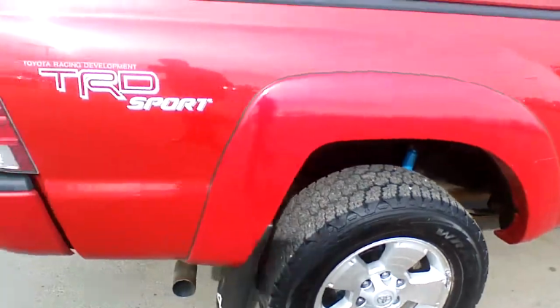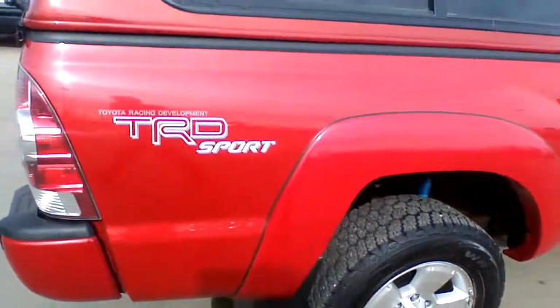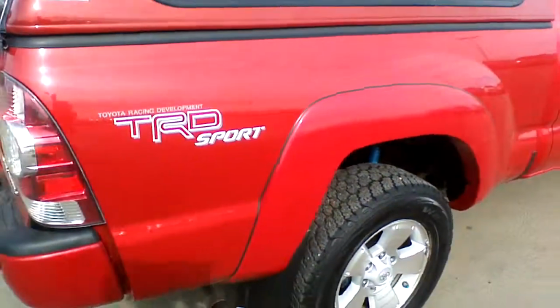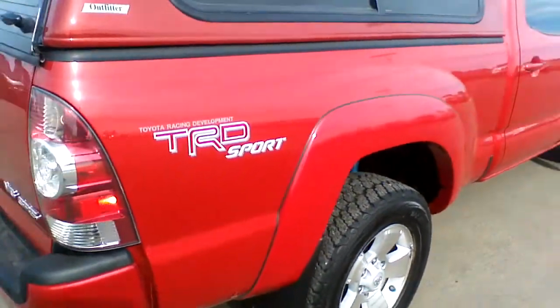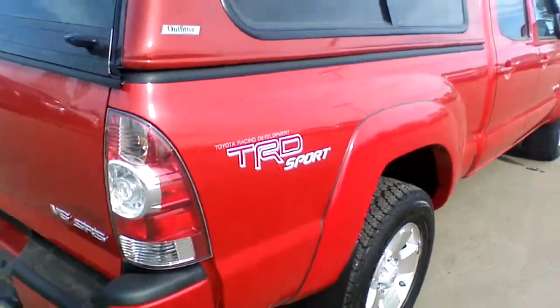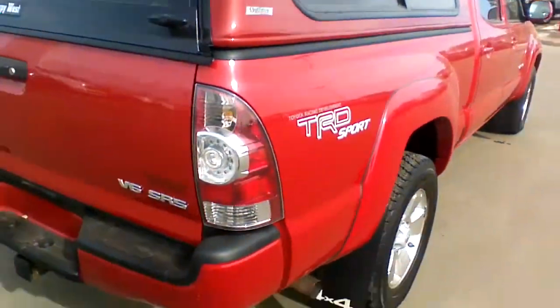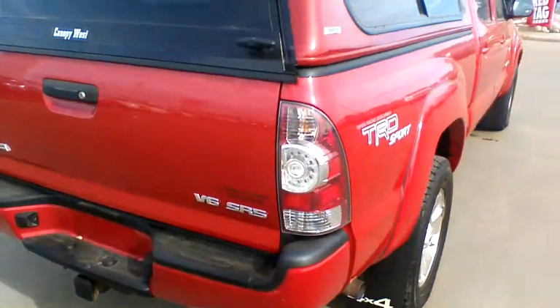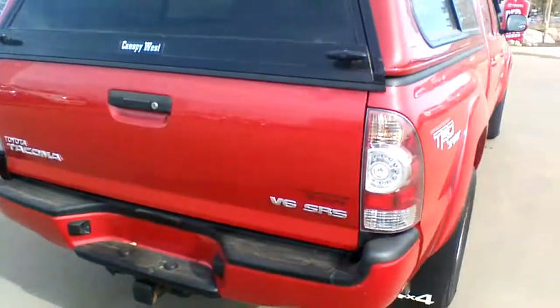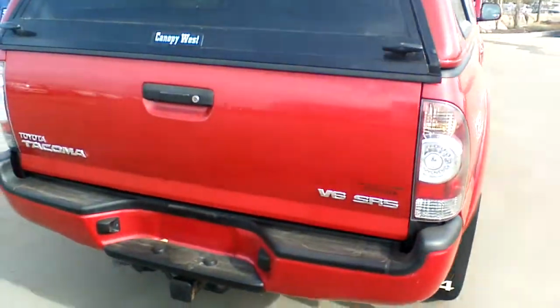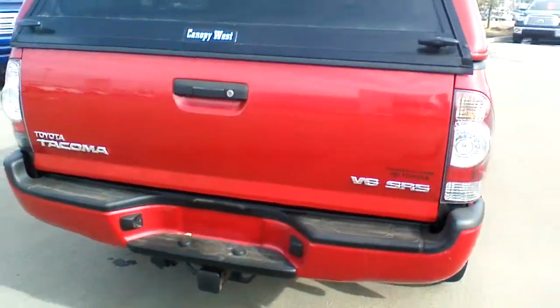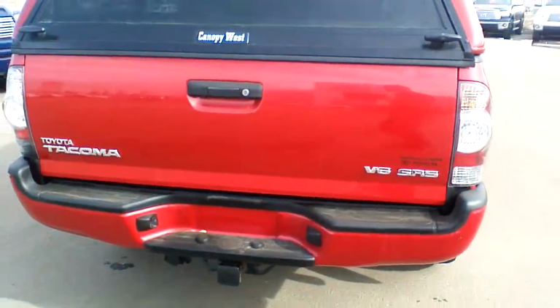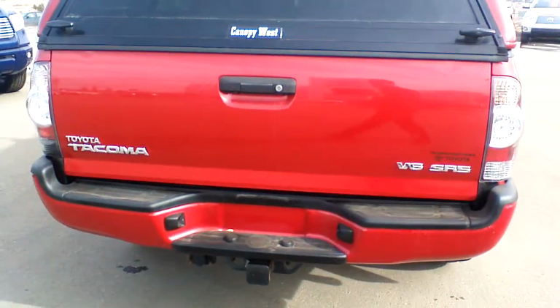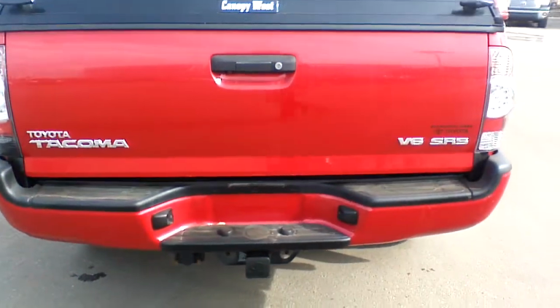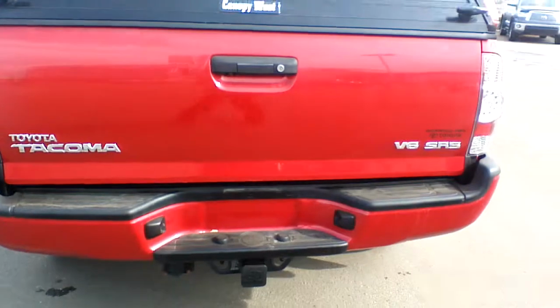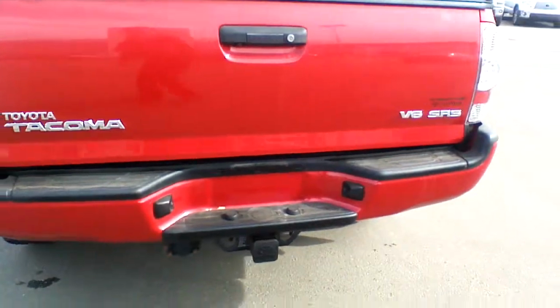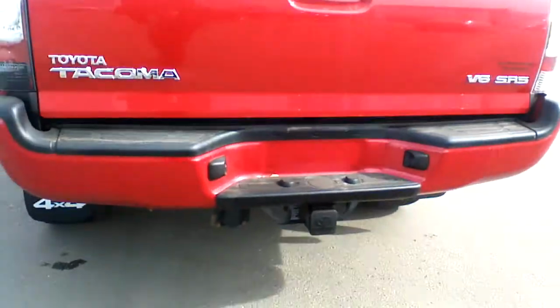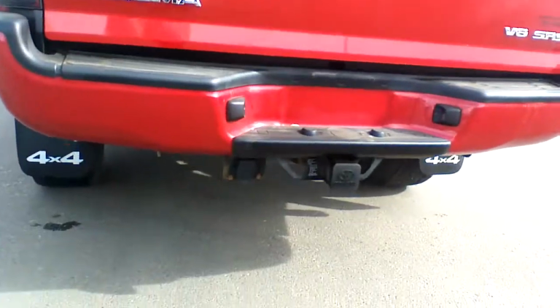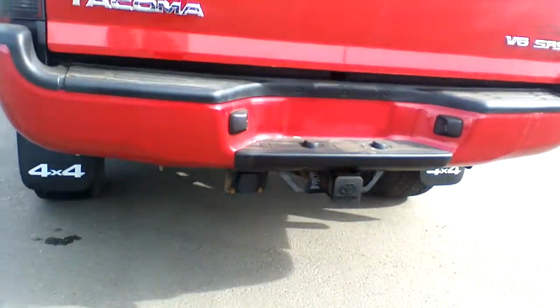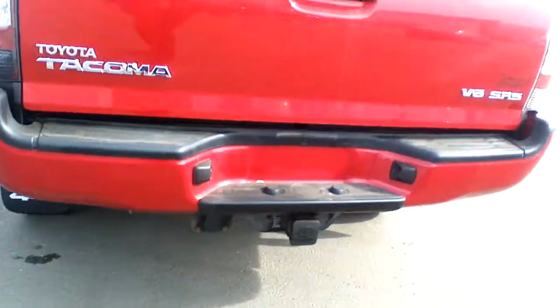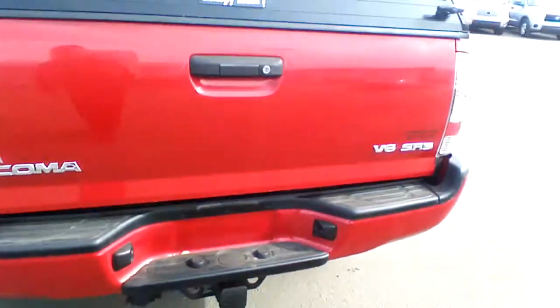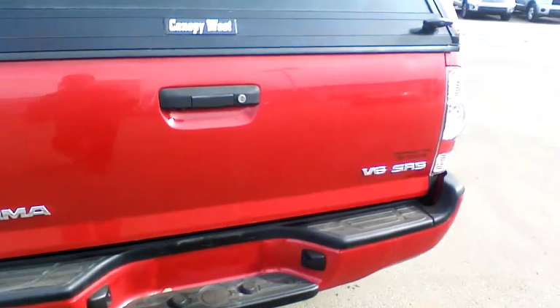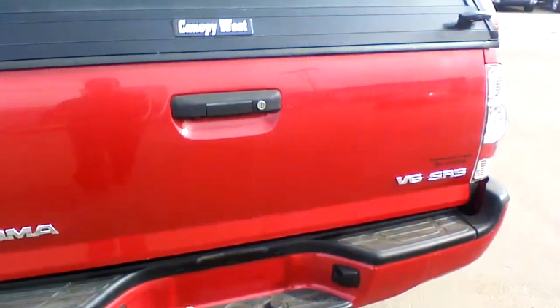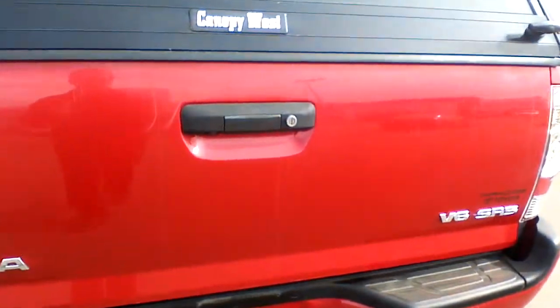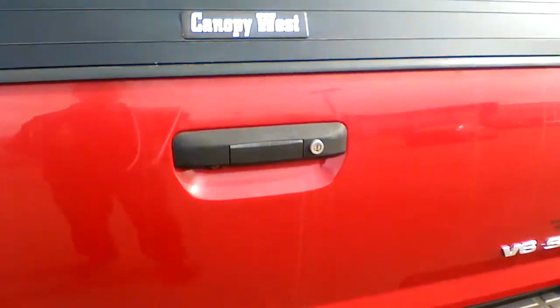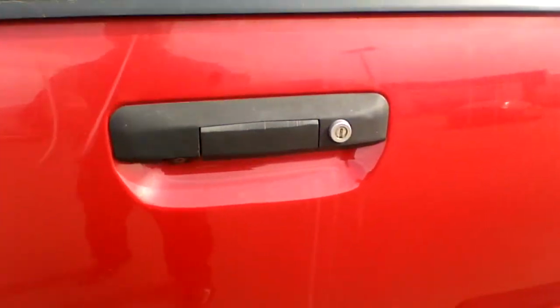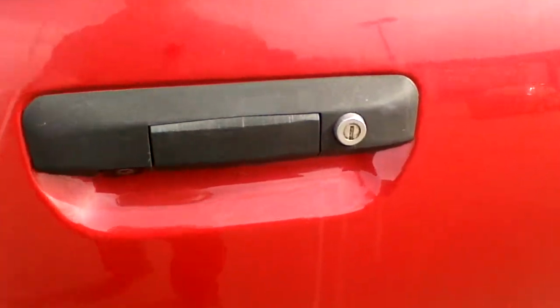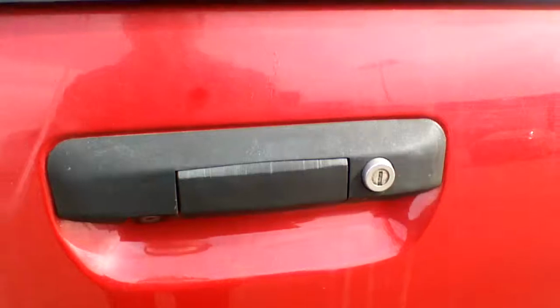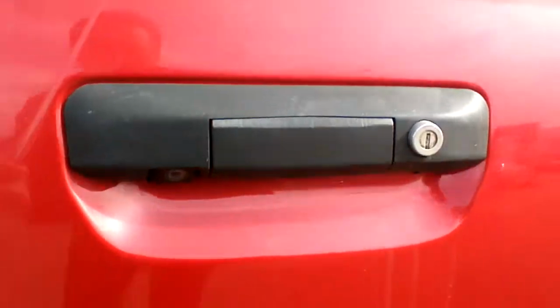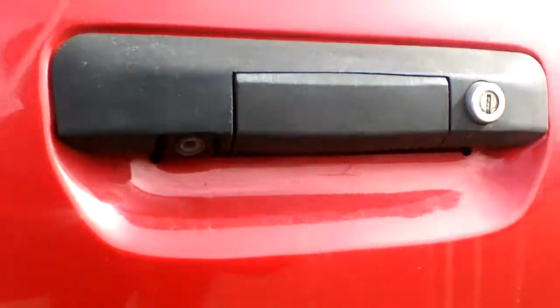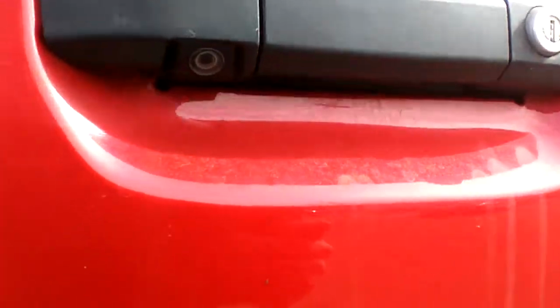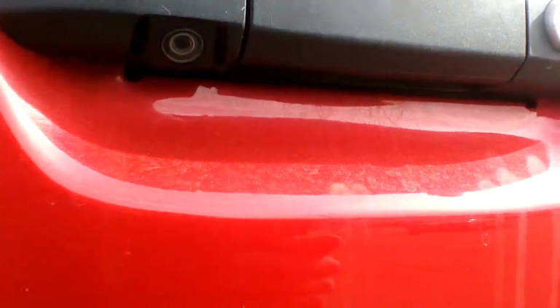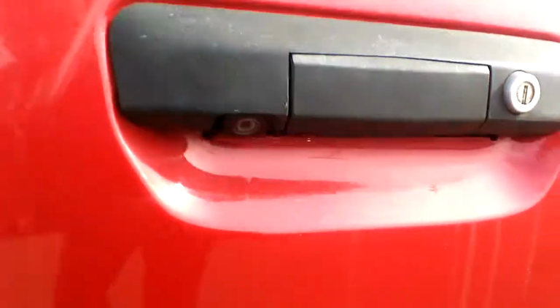Moving to the back of the truck, every Tacoma comes with a towing package including wiring and harness. You also have a locking mechanism on your tailgate, and your backup camera is right there.